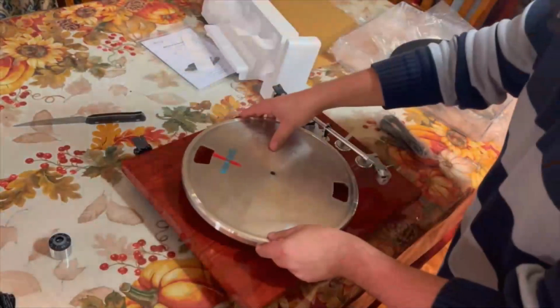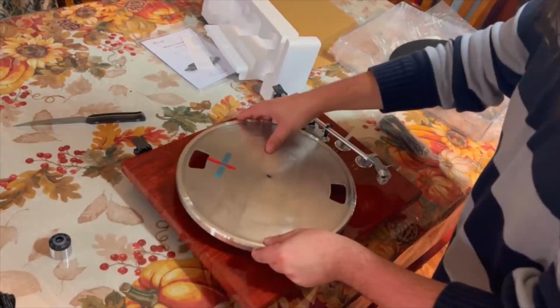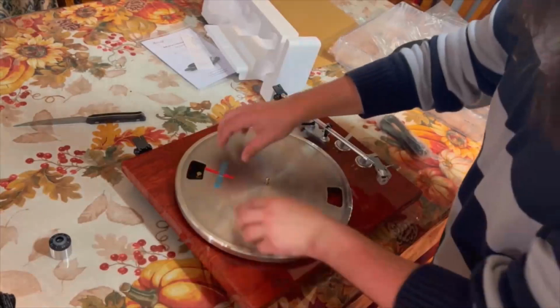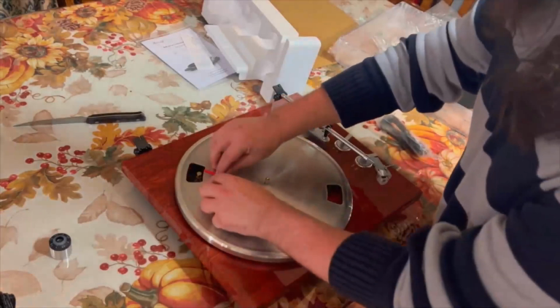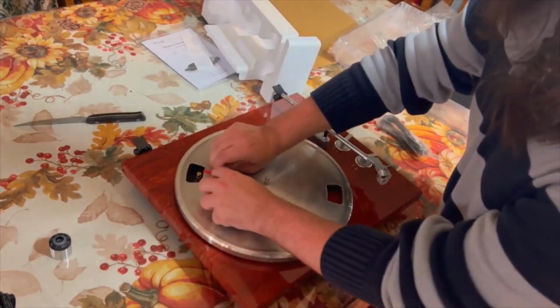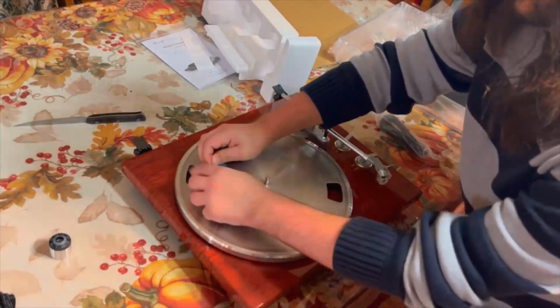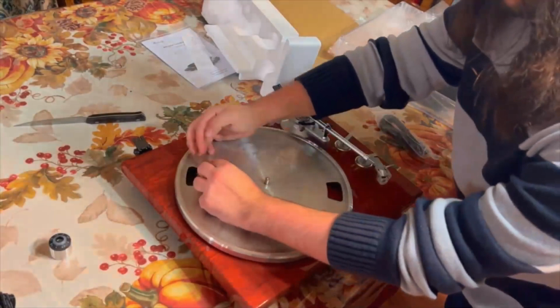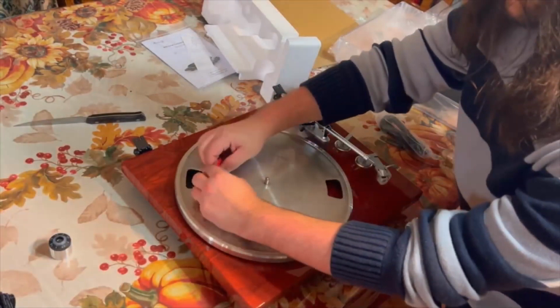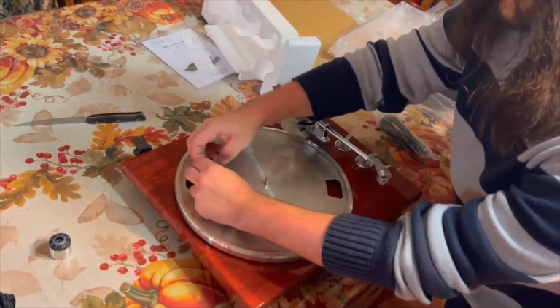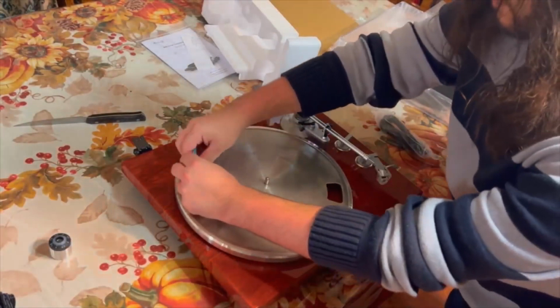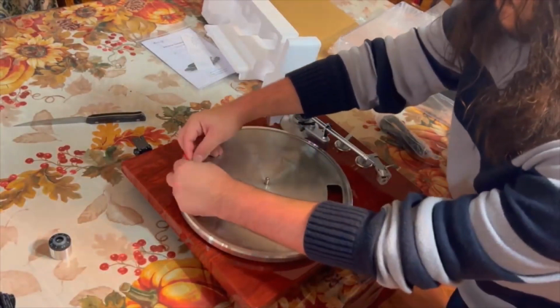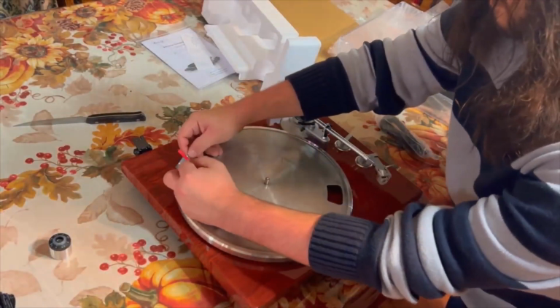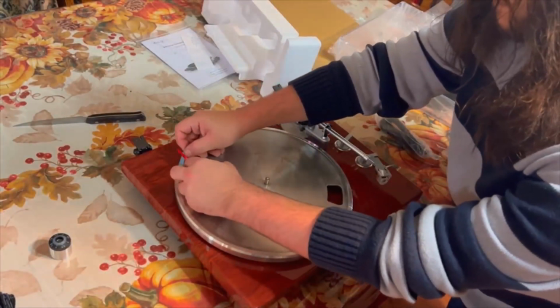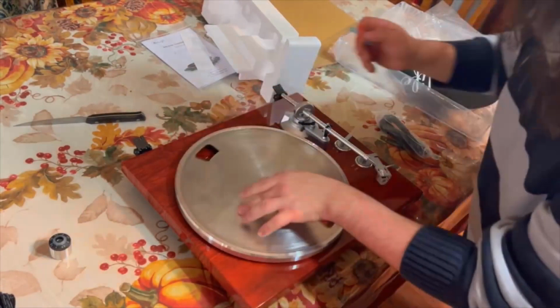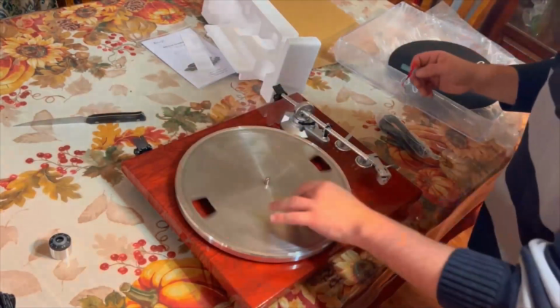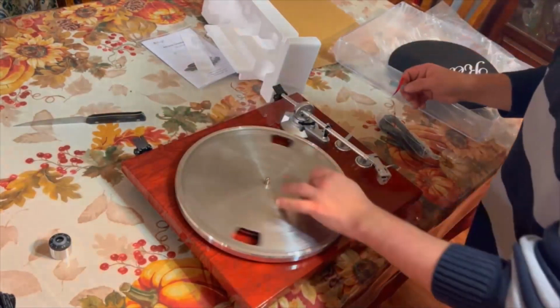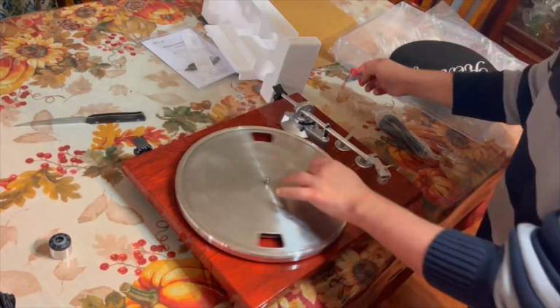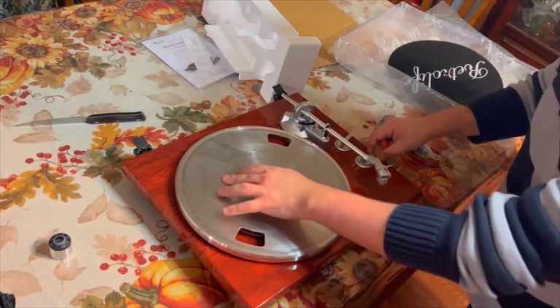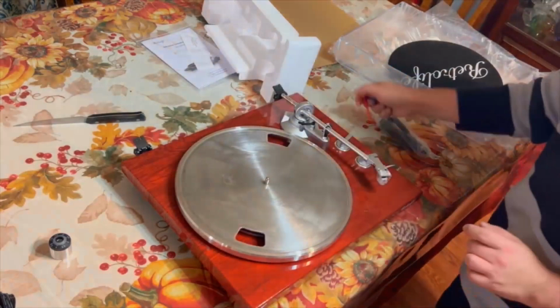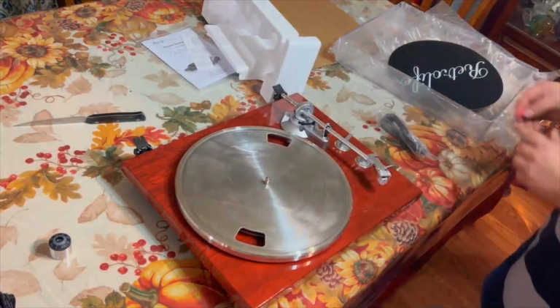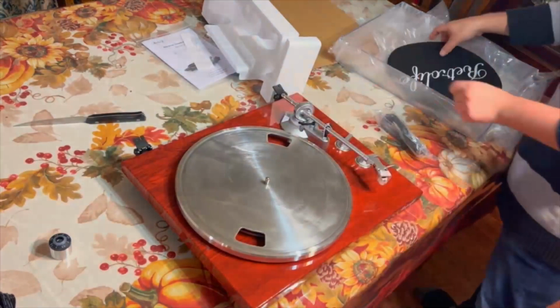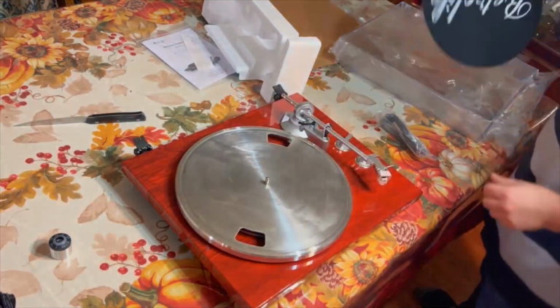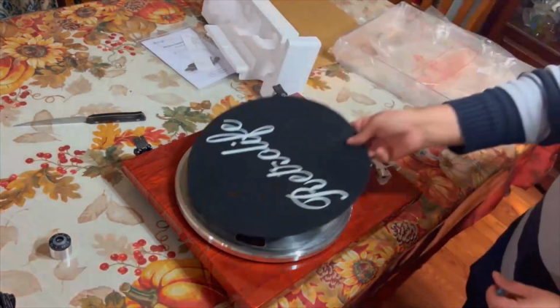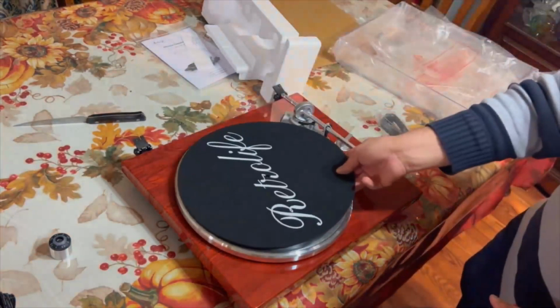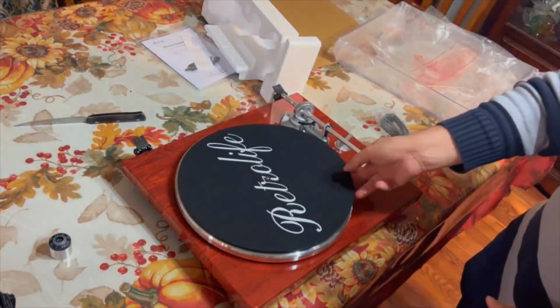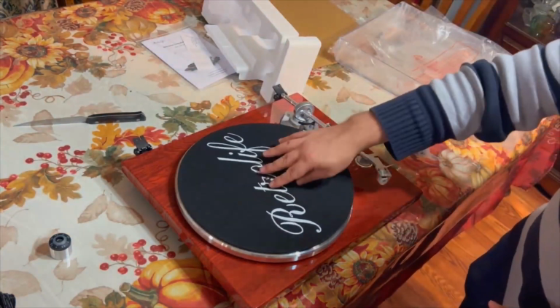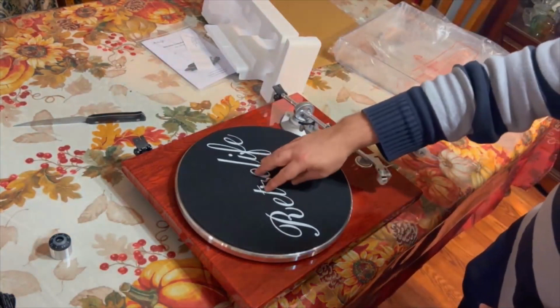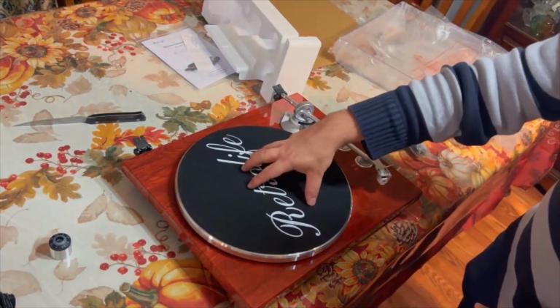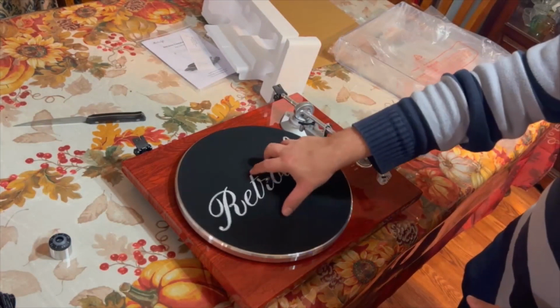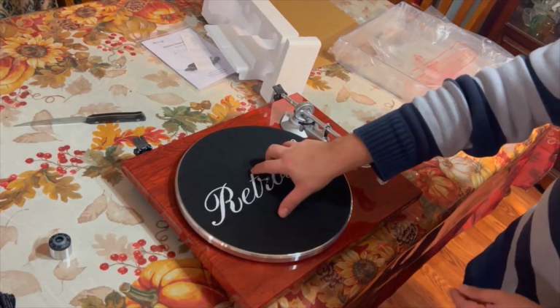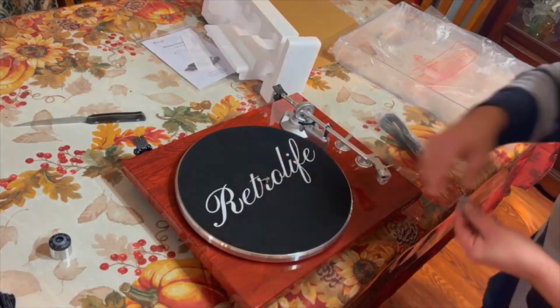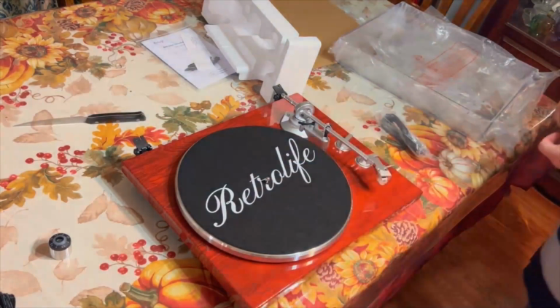The platter has the belt attached to the bottom, which wraps around the motor spindle with some assistance of a piece of red ribbon, and to top it off, there is a felt slip mat to place over the top.